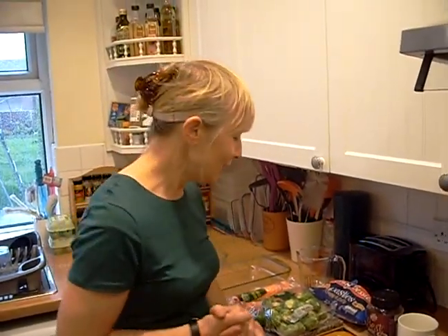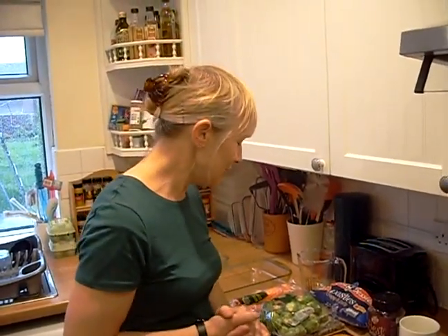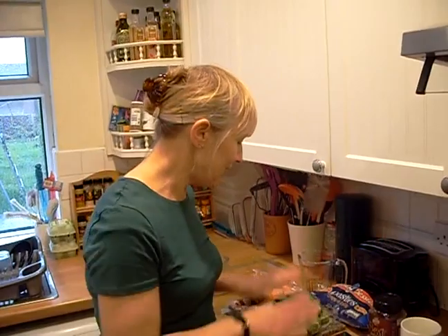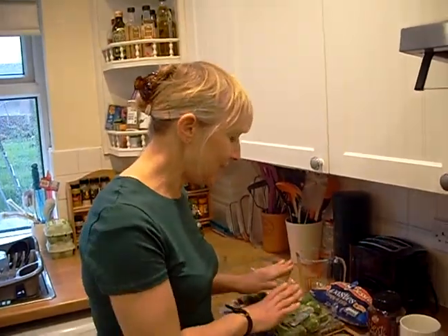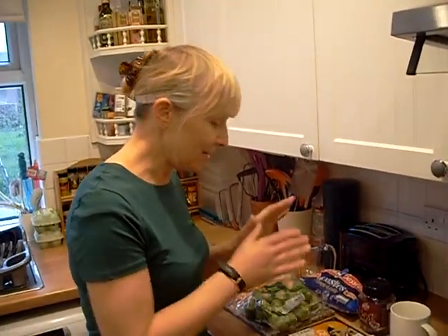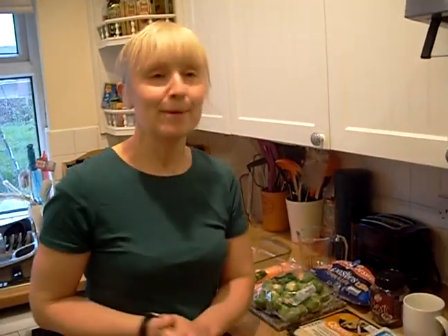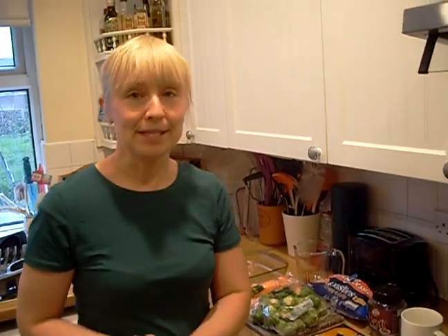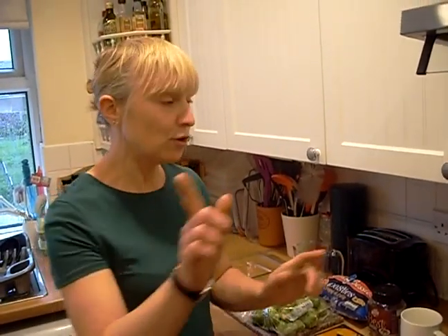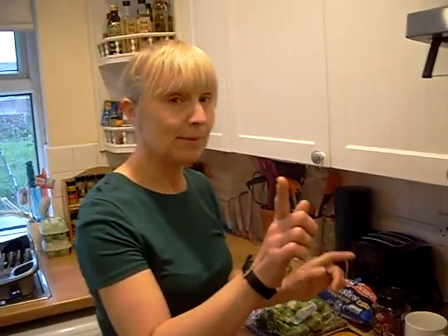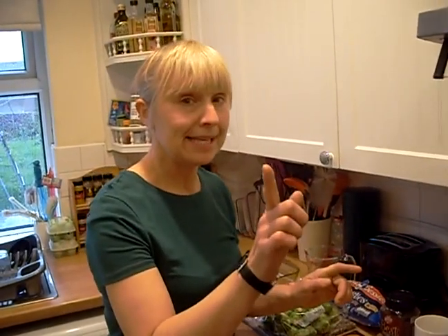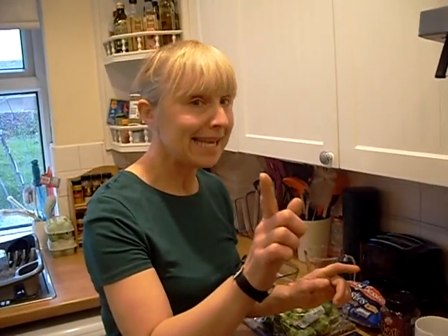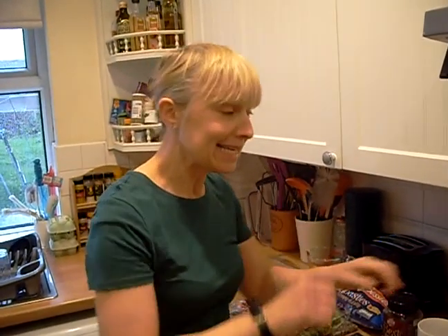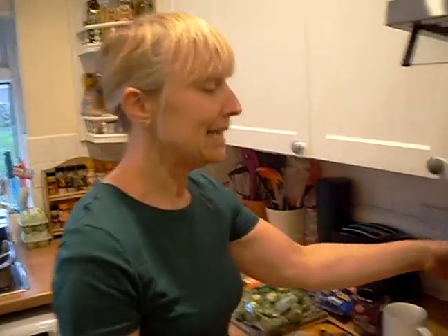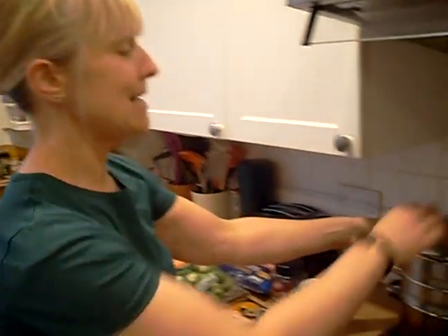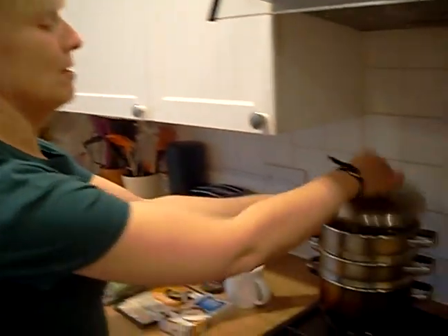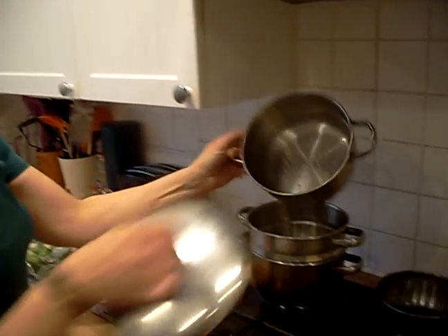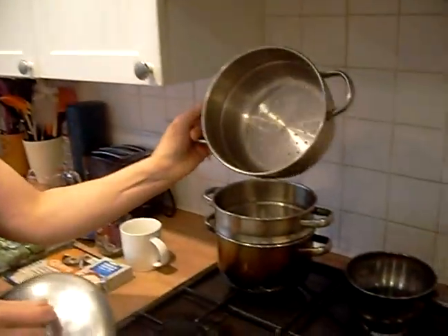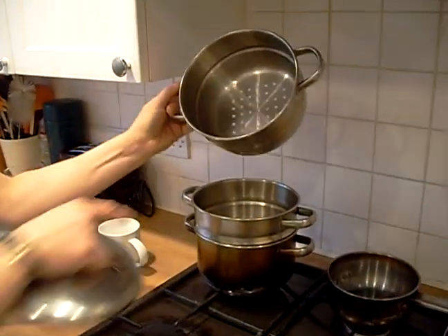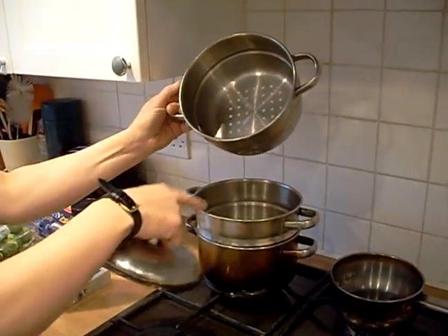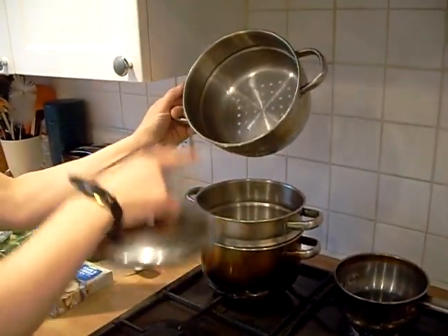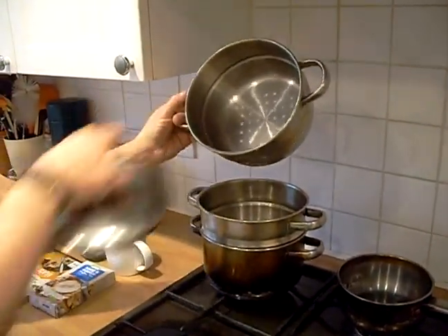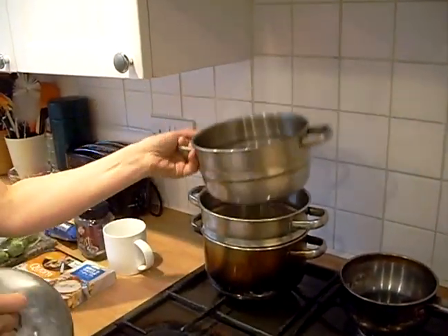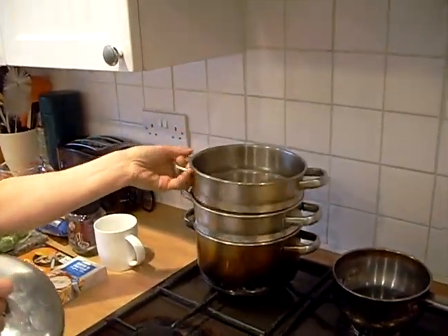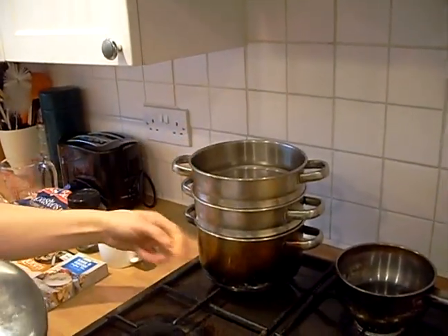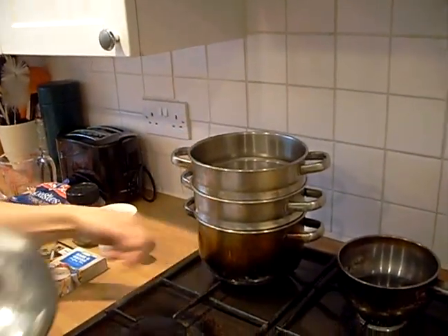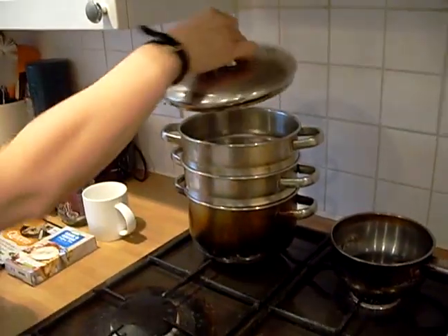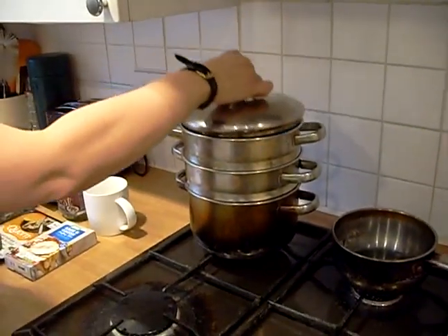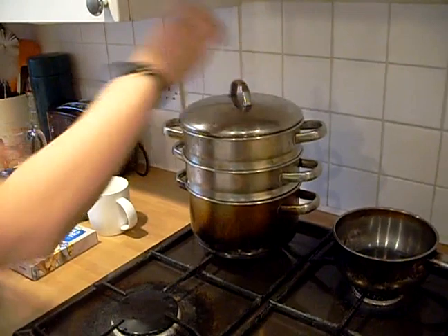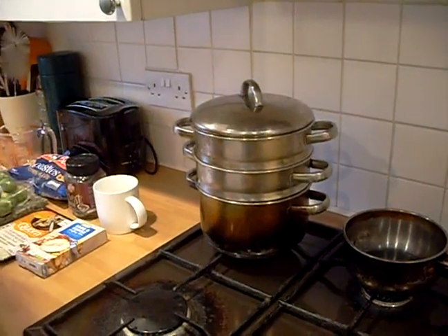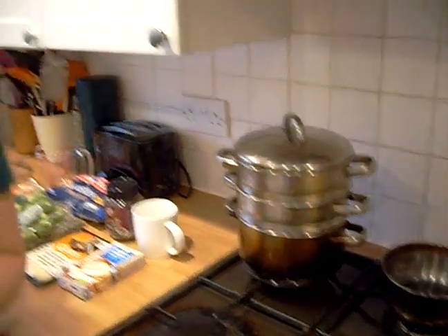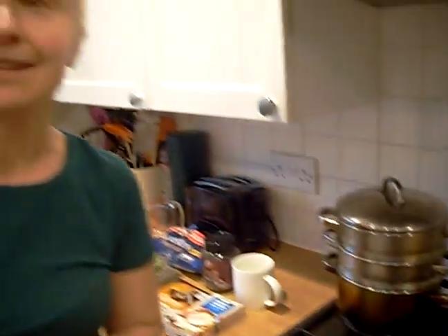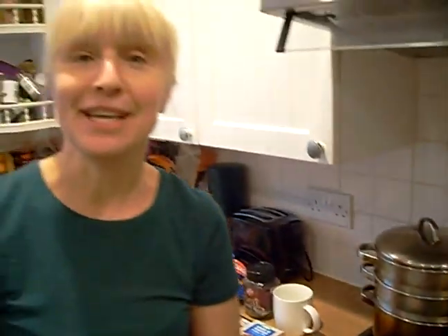So what we're going to do is get these prepared and then we'll get back to you. You also need a steamer — we have one of these with two colanders and the base unit because we don't boil any veg in here.